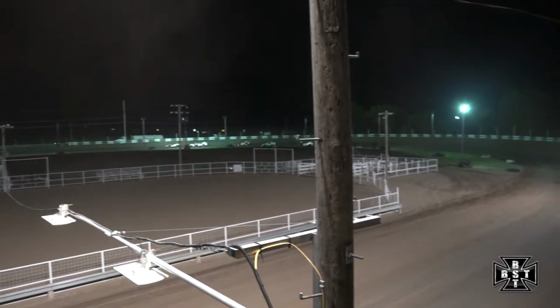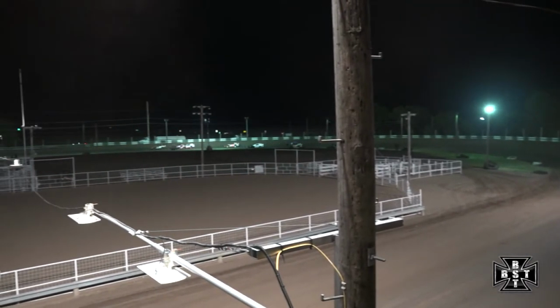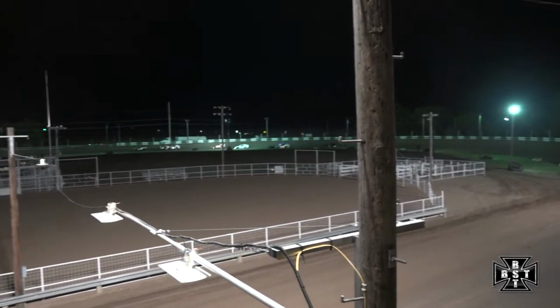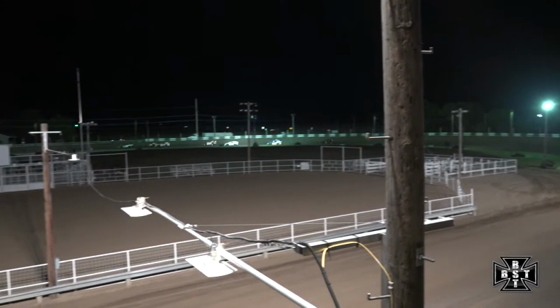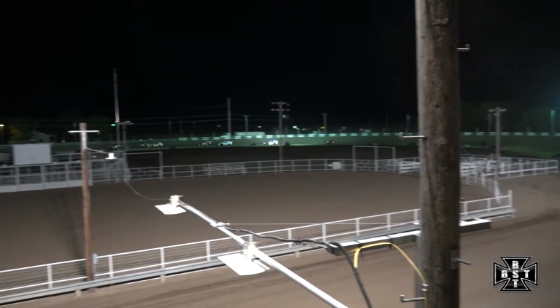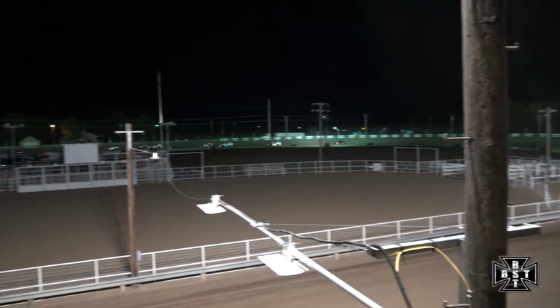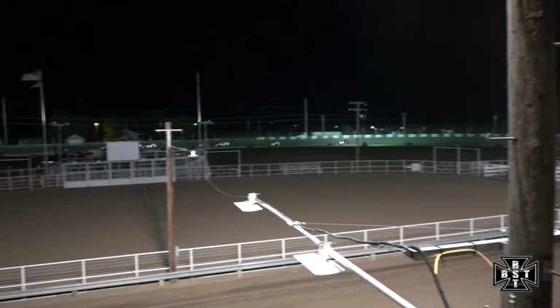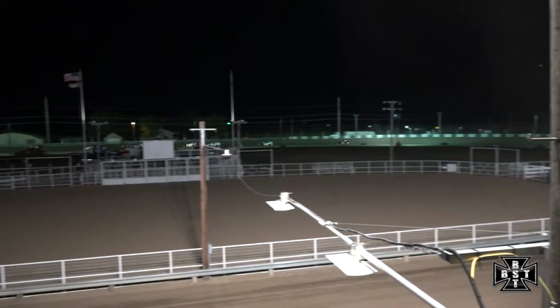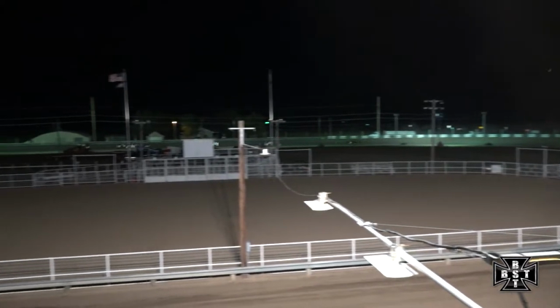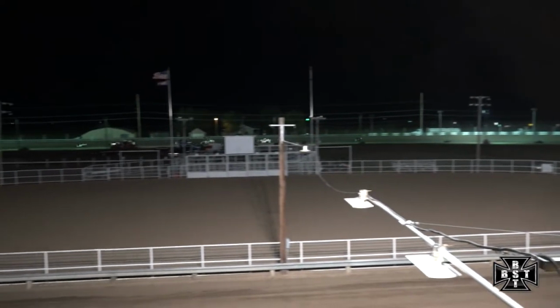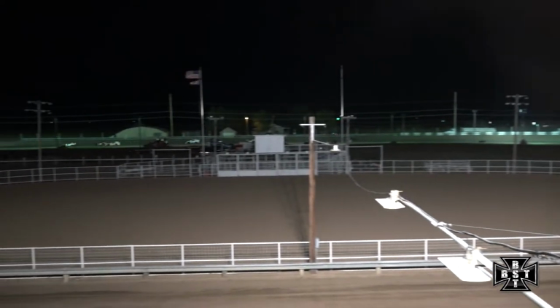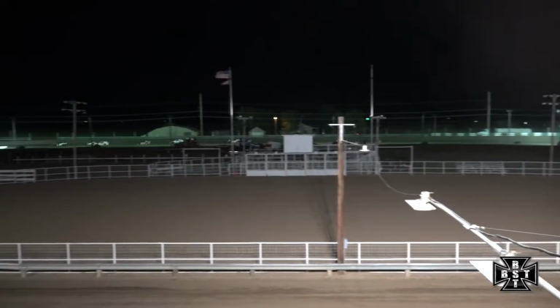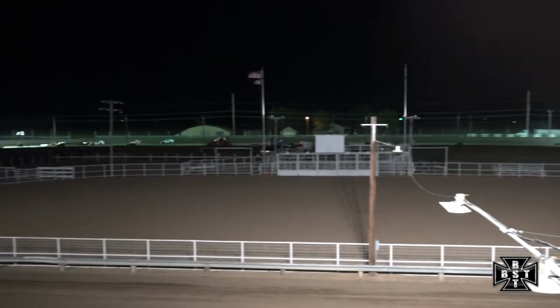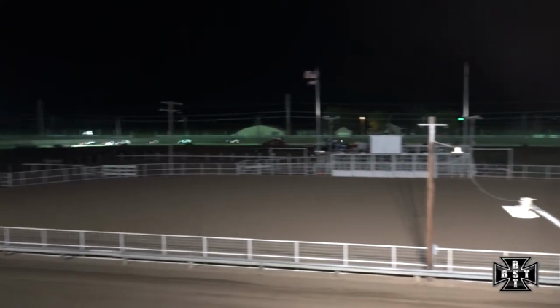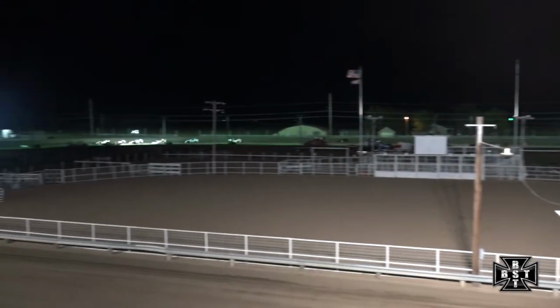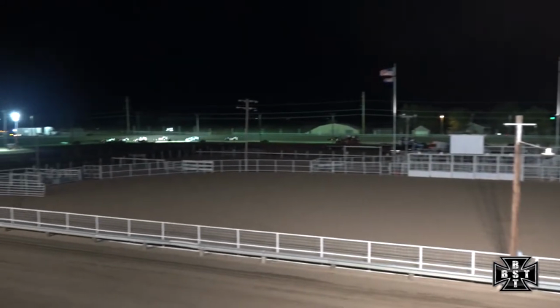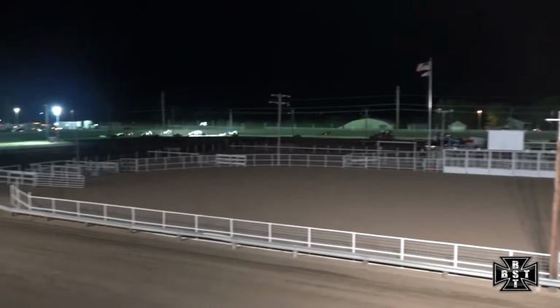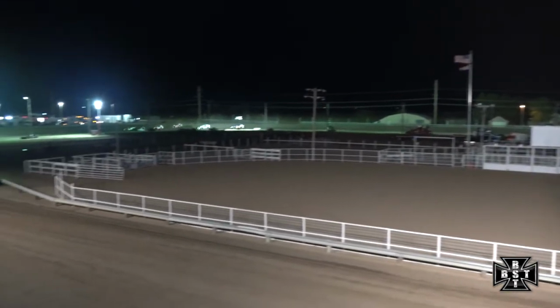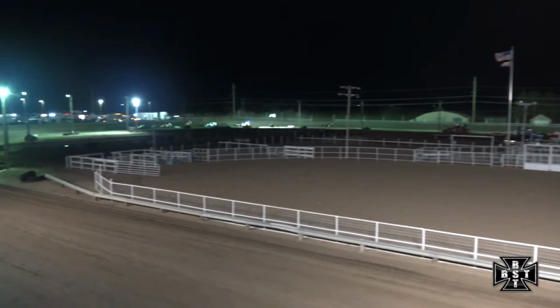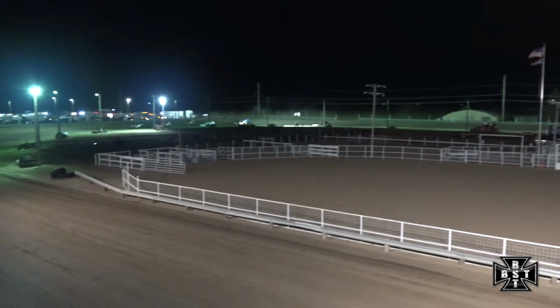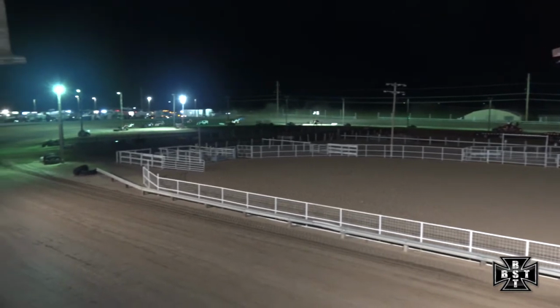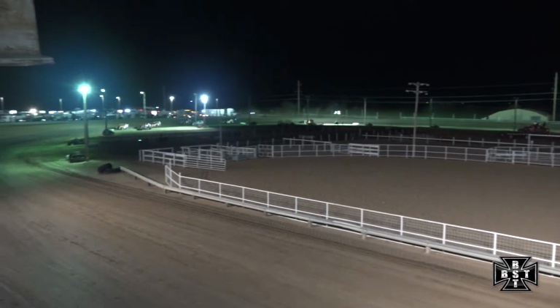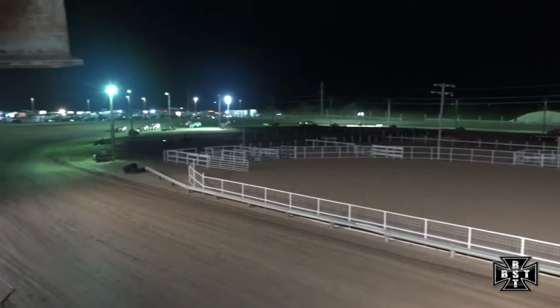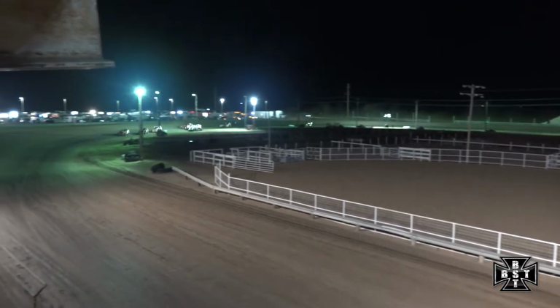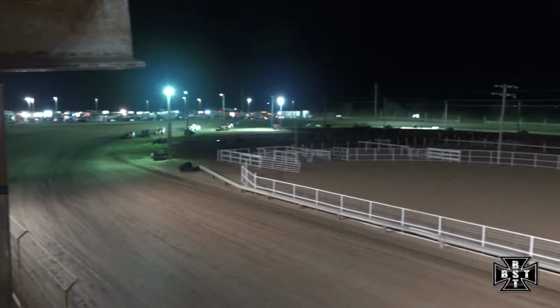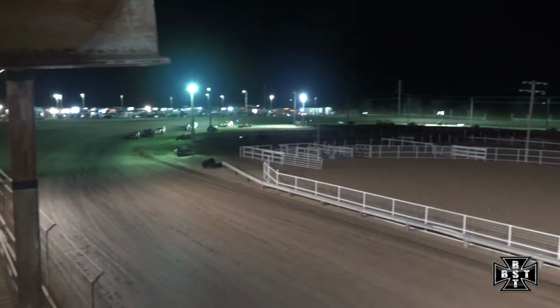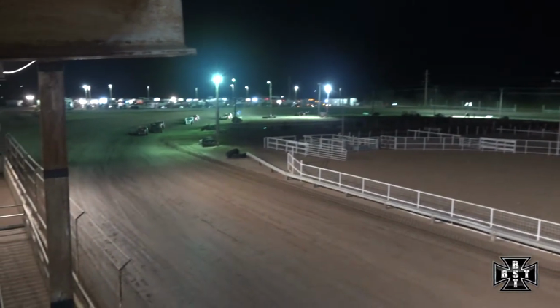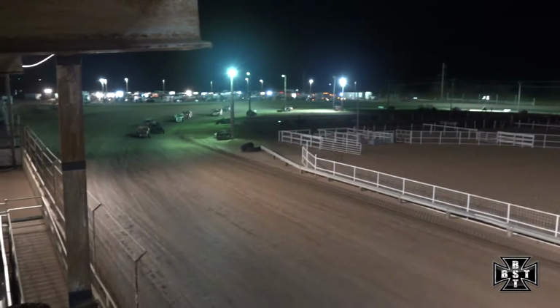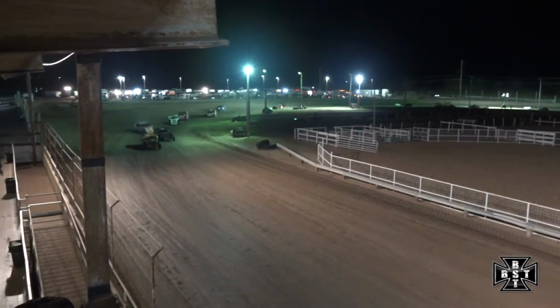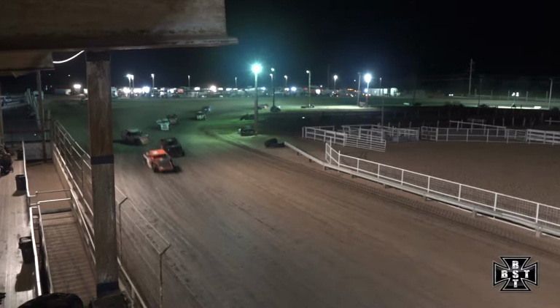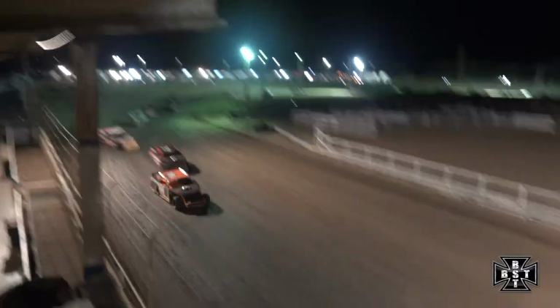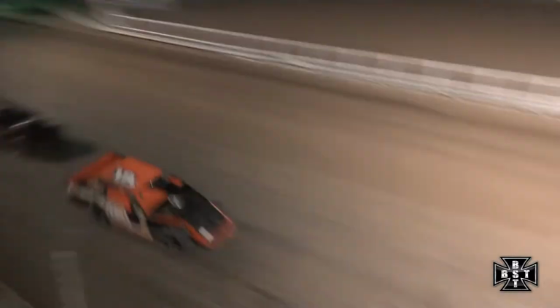Mosier with the lead down the back straightaway. Tom Nelson Jr. trying to fight off the charge of Danny Kosman in that Hoo-Ha Racing Moon 4D car. Looking to lead lap number one, the 18C of Ryan Mosier has it.